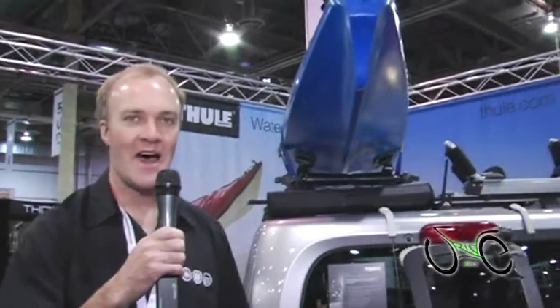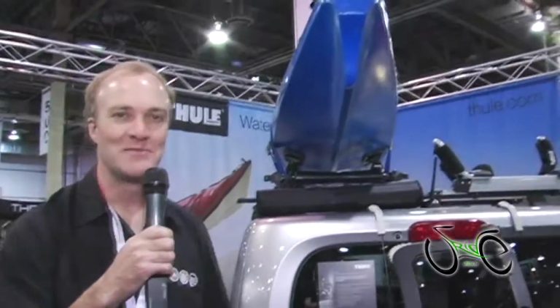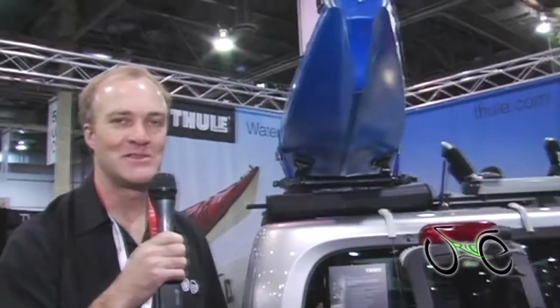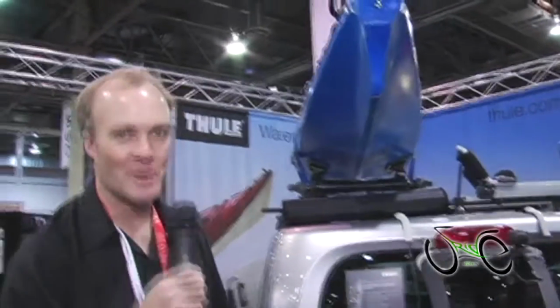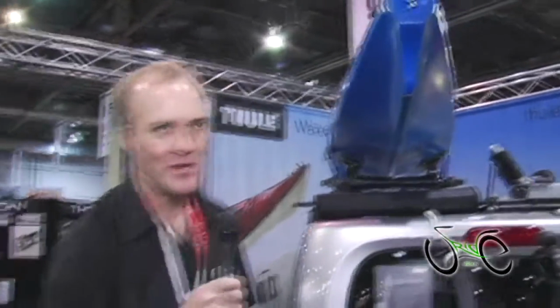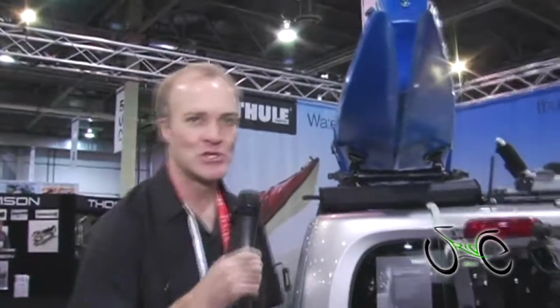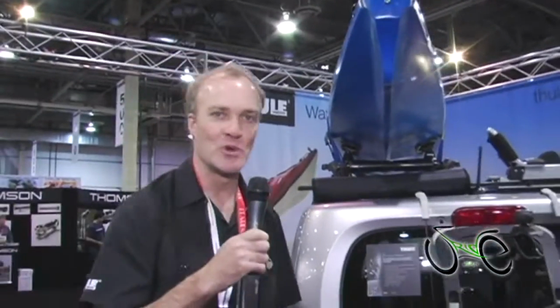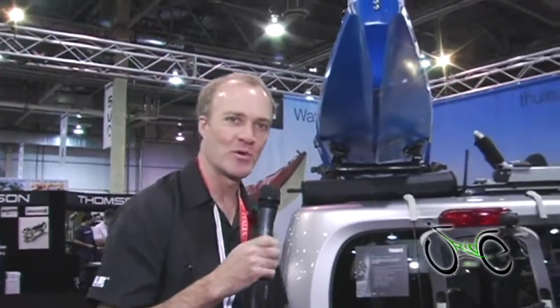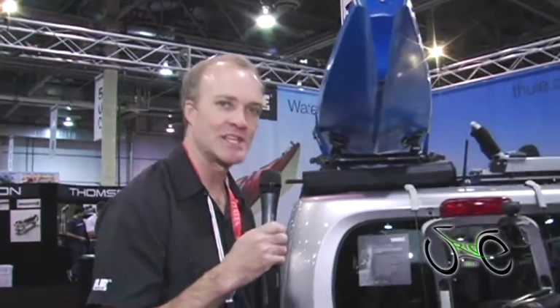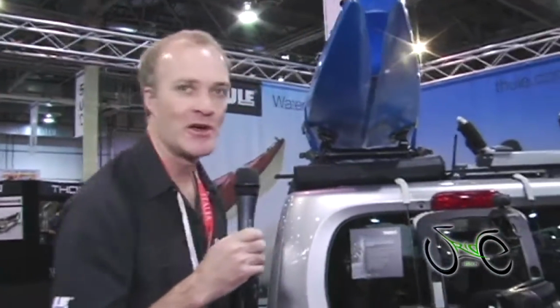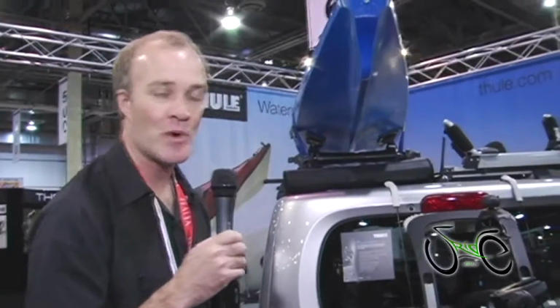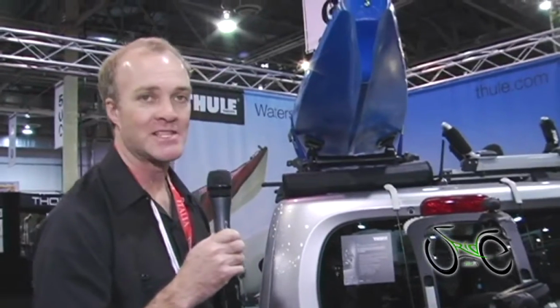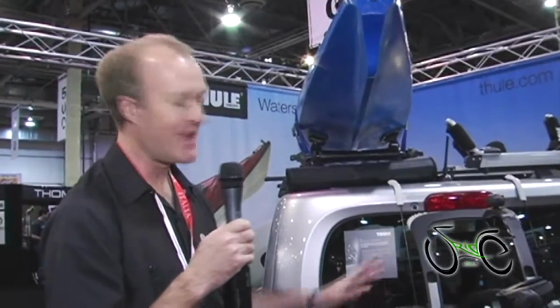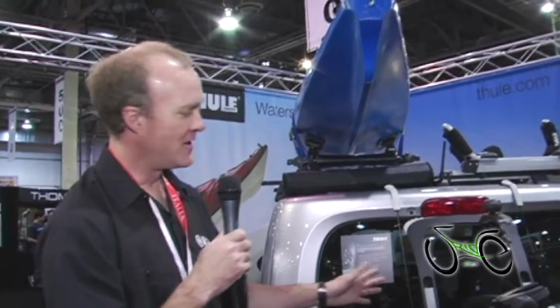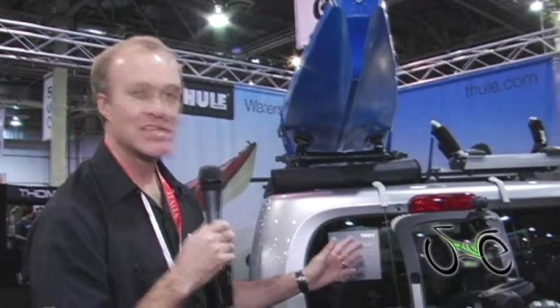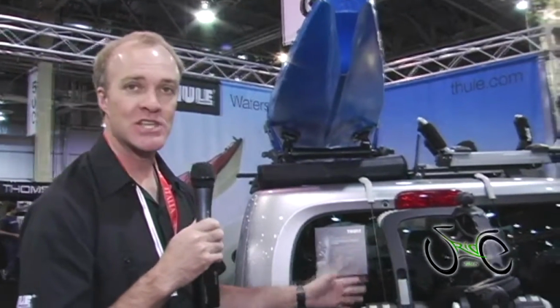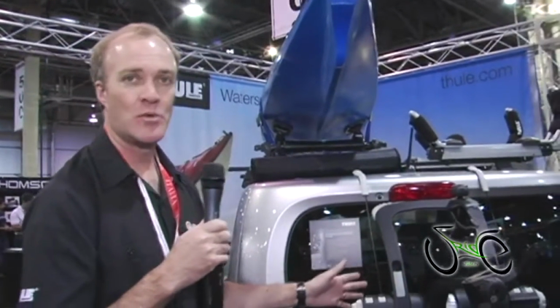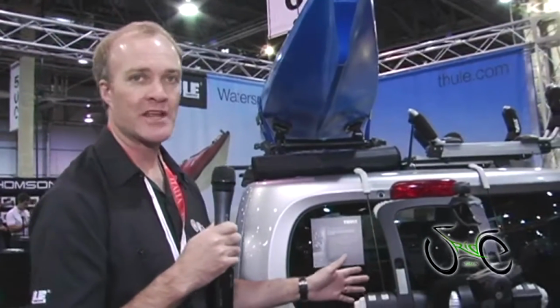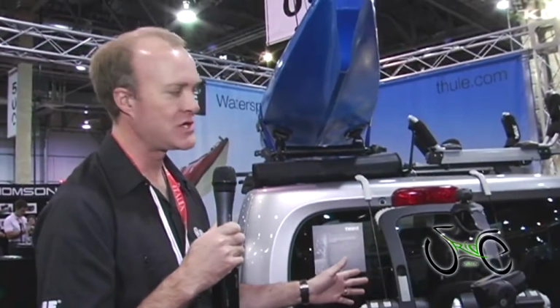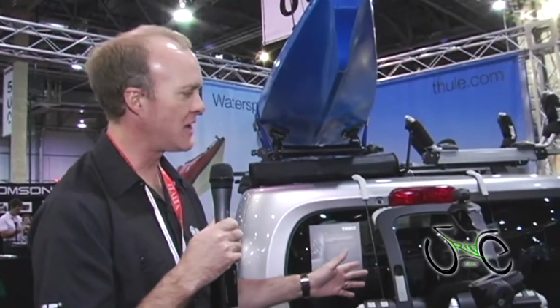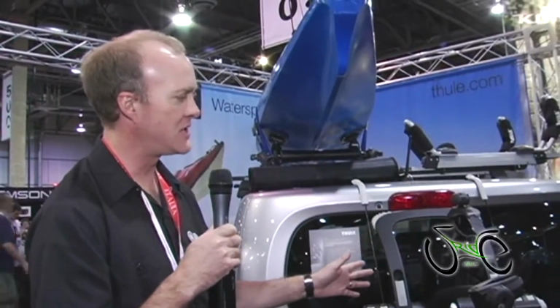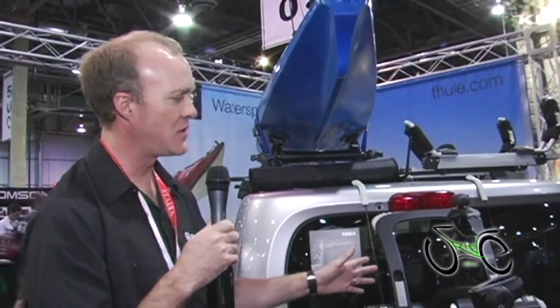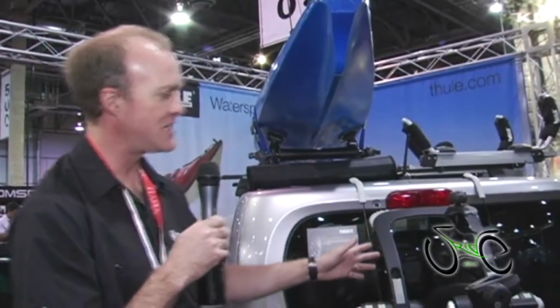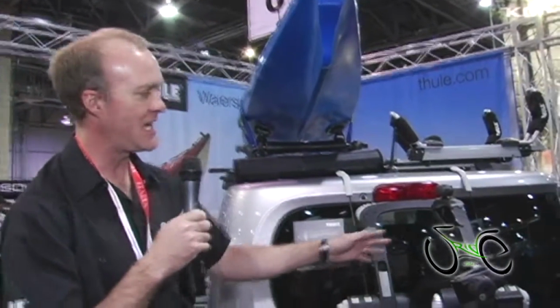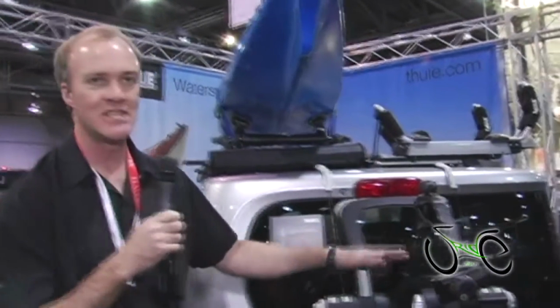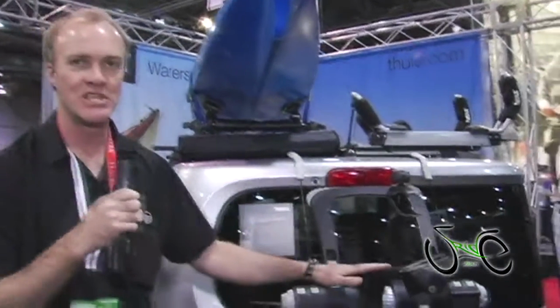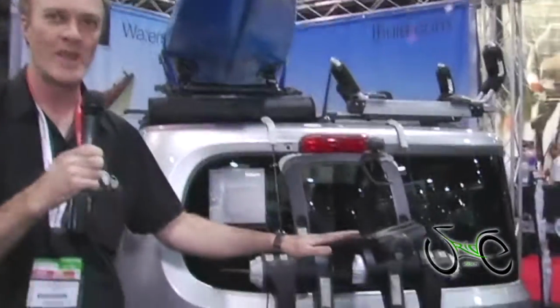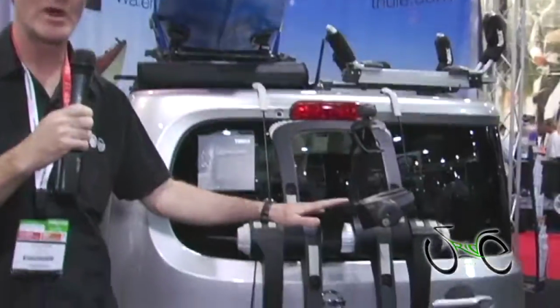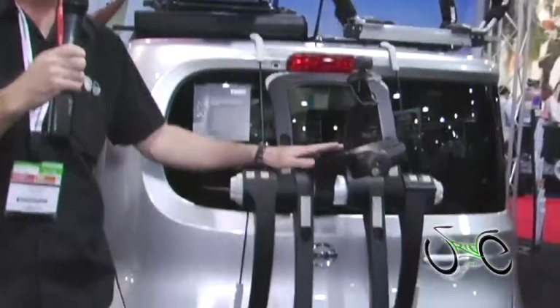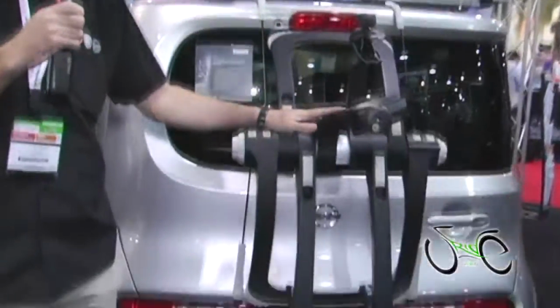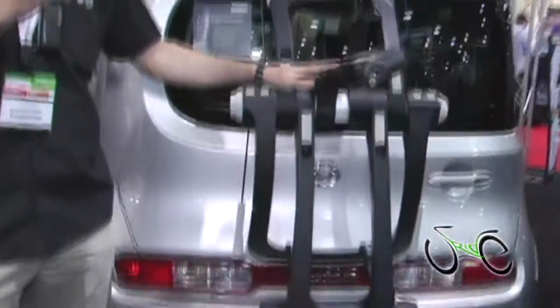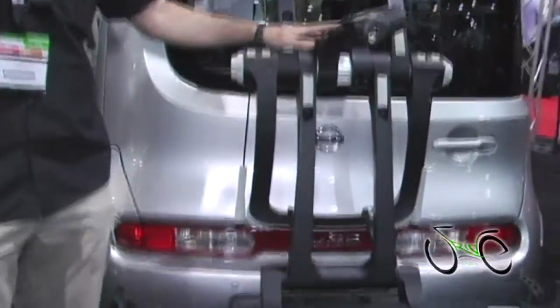Hi, my name is David Budd and I'm here in the Thule booth and we're looking at some of our new products today. This is an exciting new product that we were just launching in 2010. This is the Raceway Platform Rack.